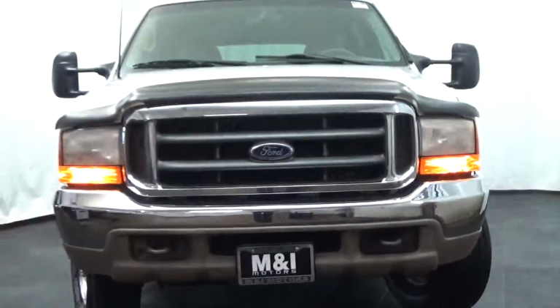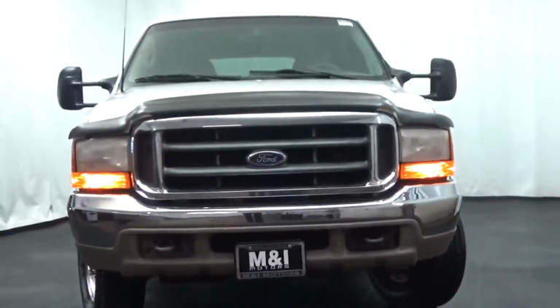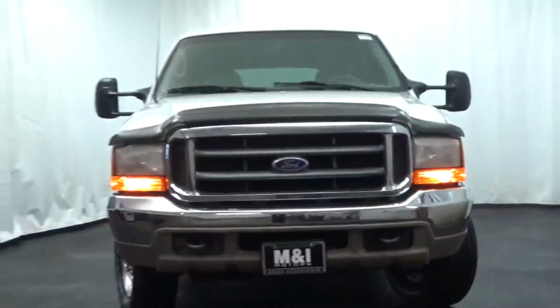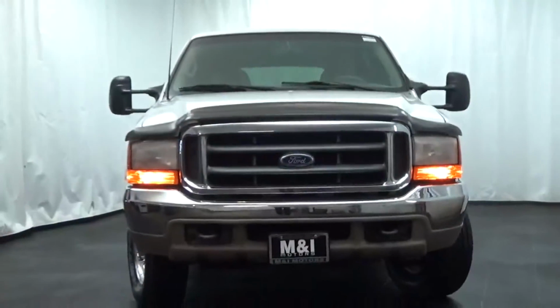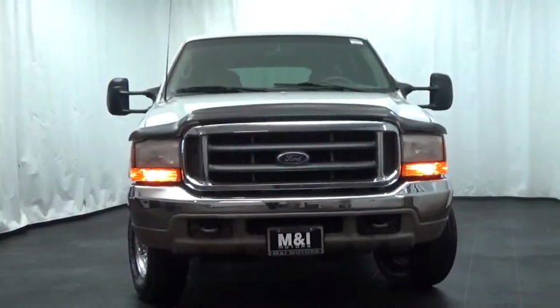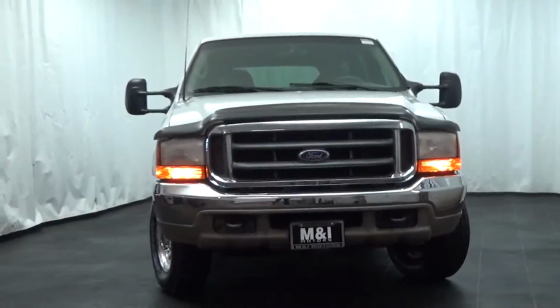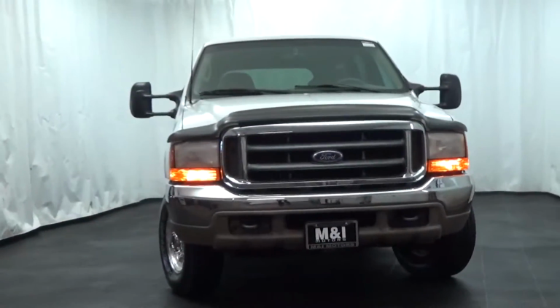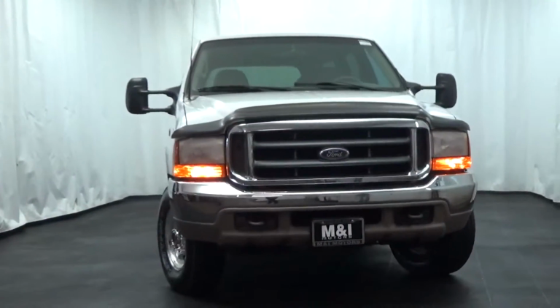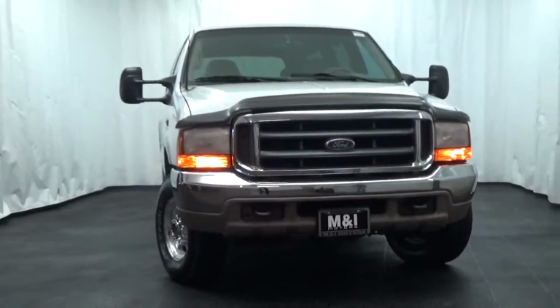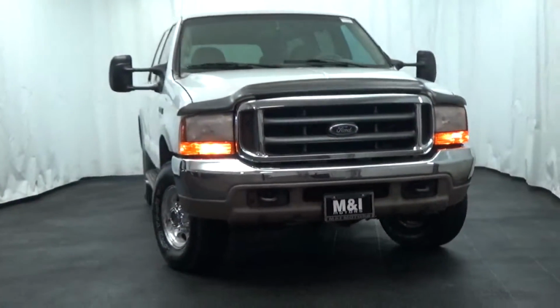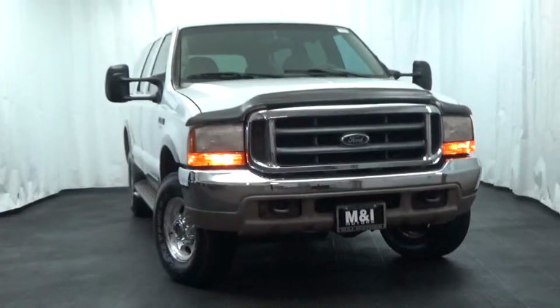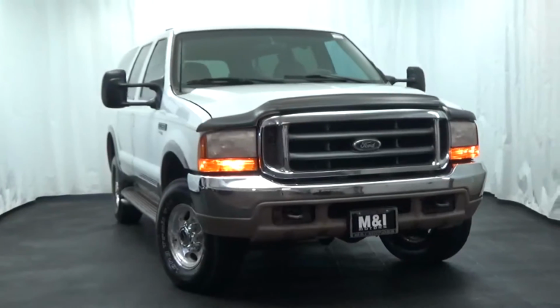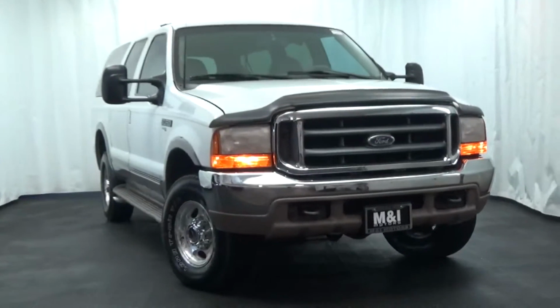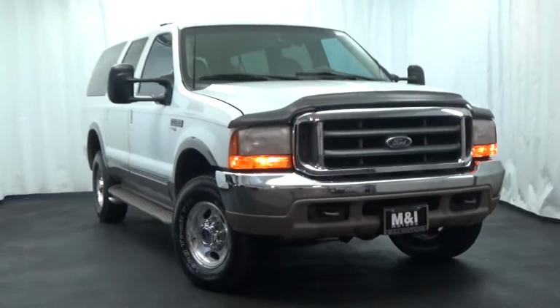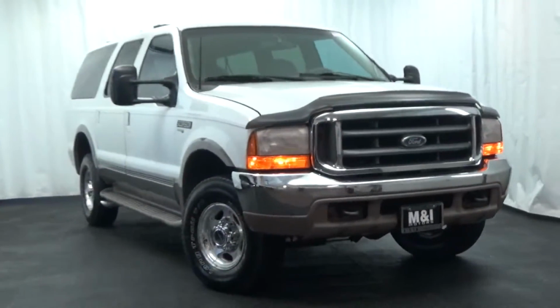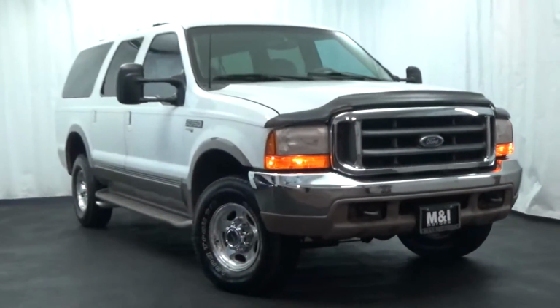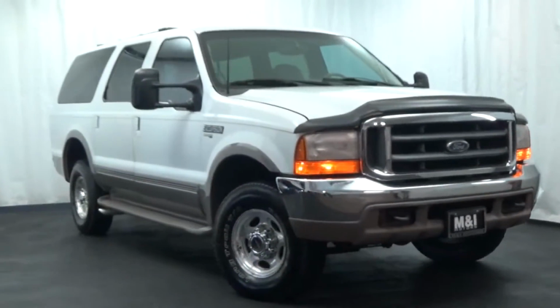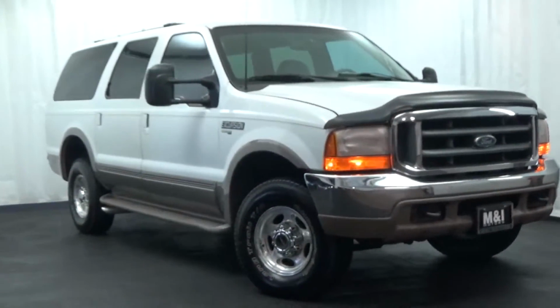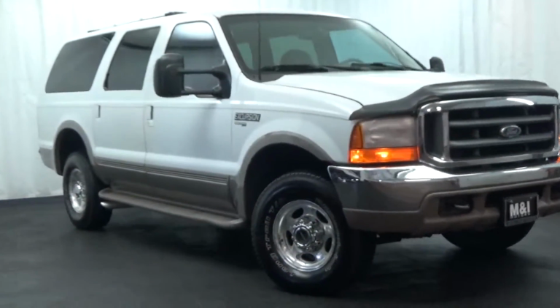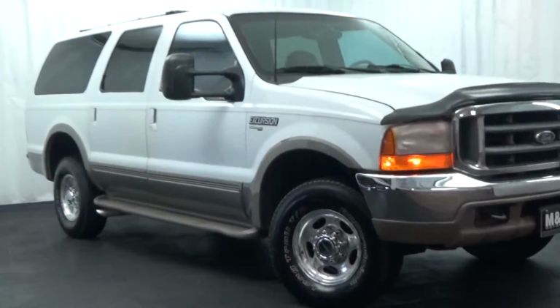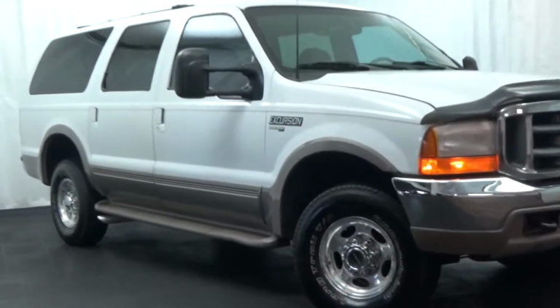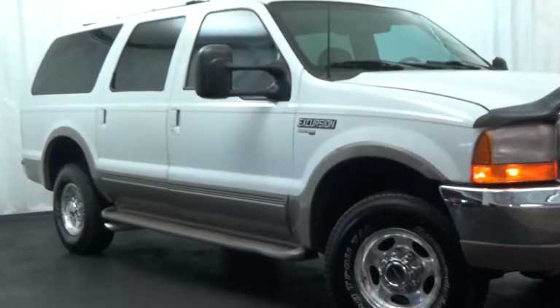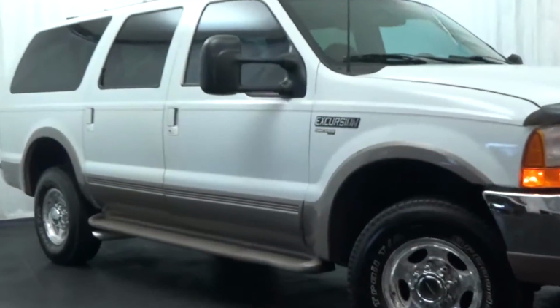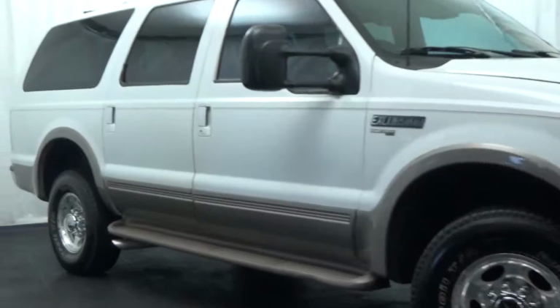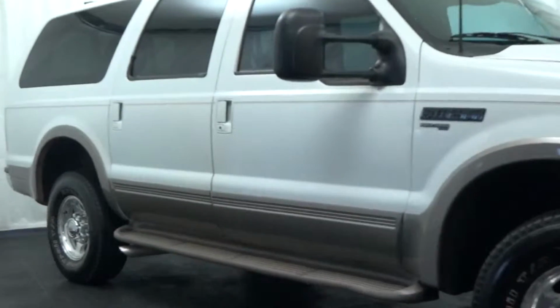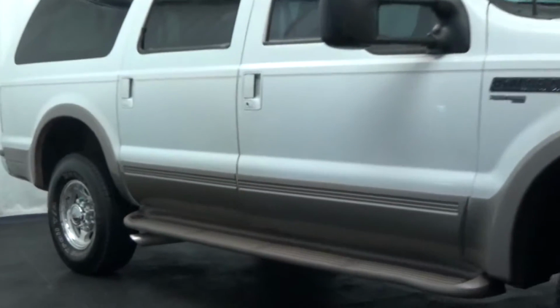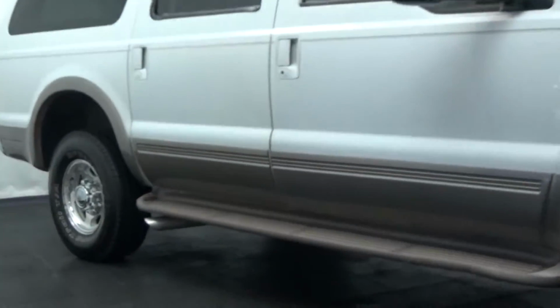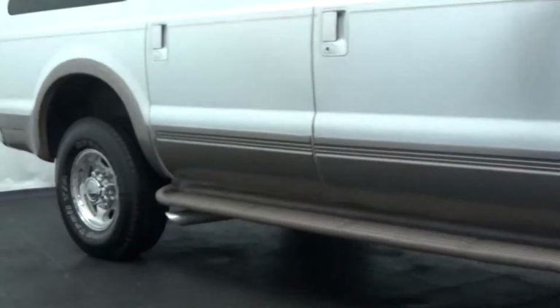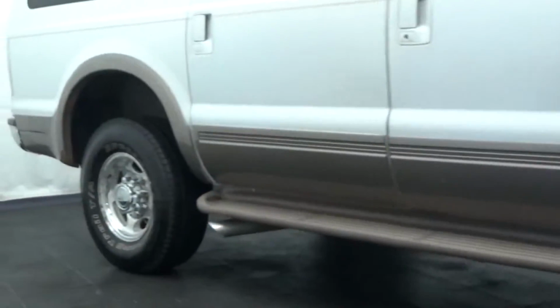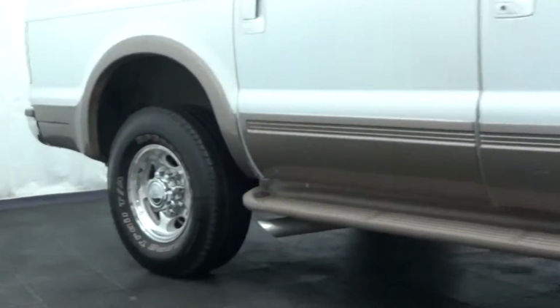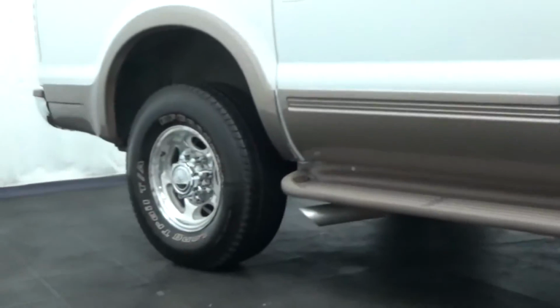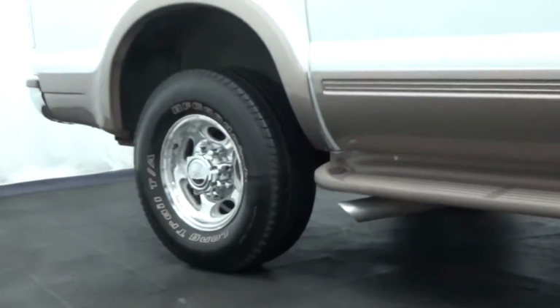M&I Motors is thrilled to show you this 2000 Ford Excursion Limited Edition with 4-wheel drive and 7.3-liter turbo diesel engine. Oxford white over medium parchment leather interior.